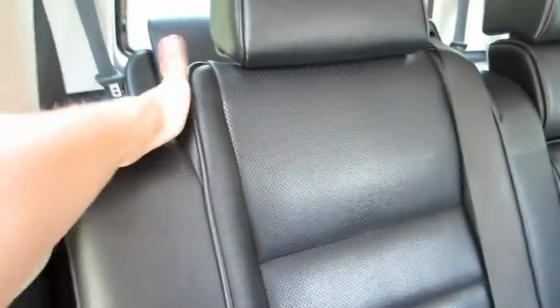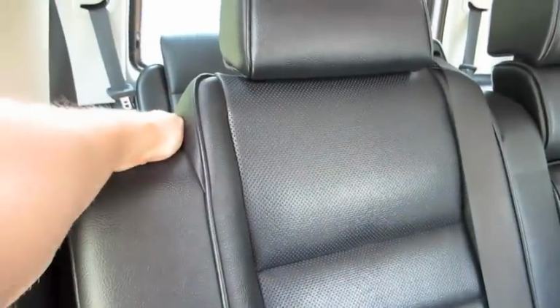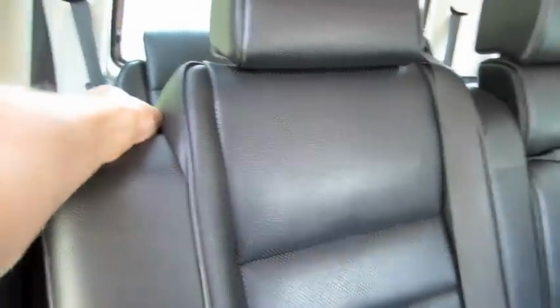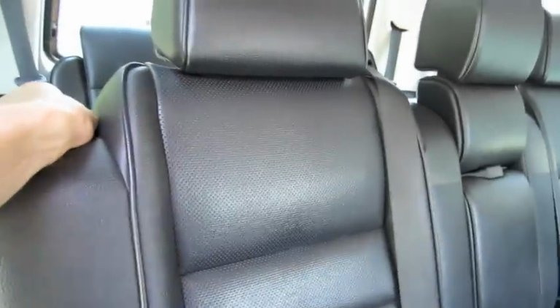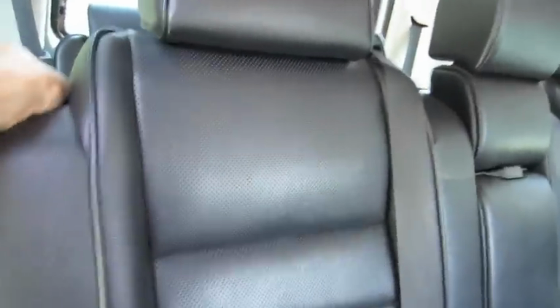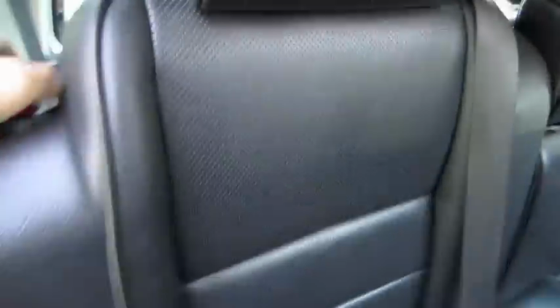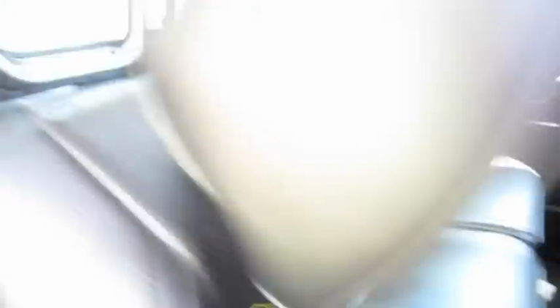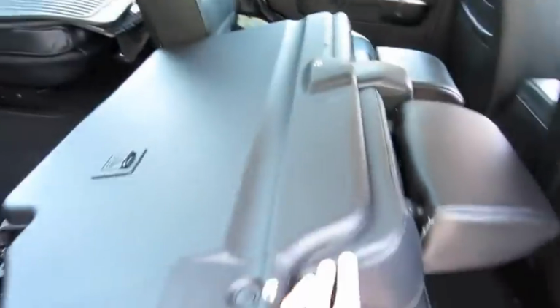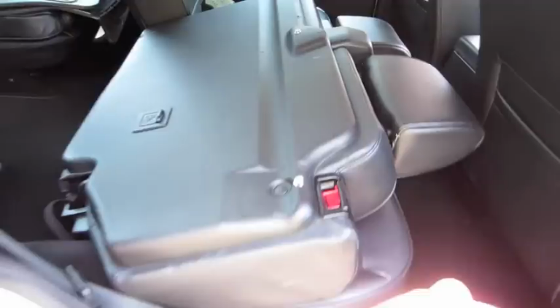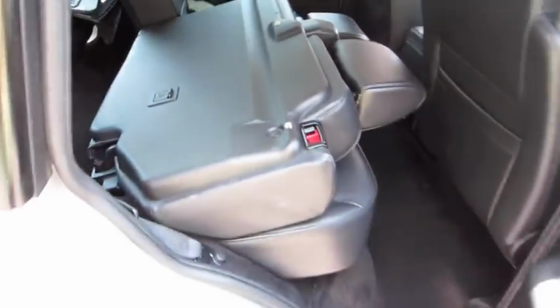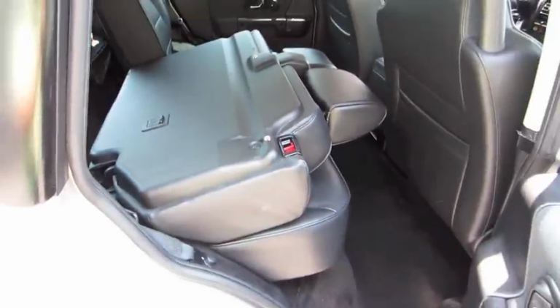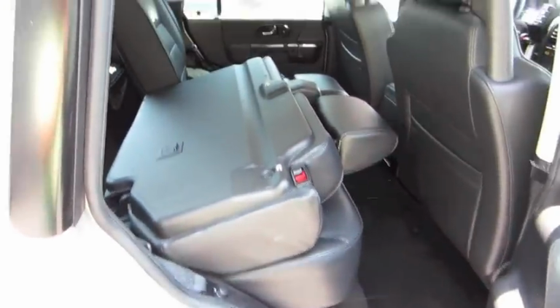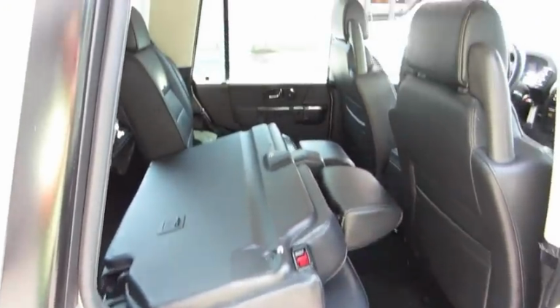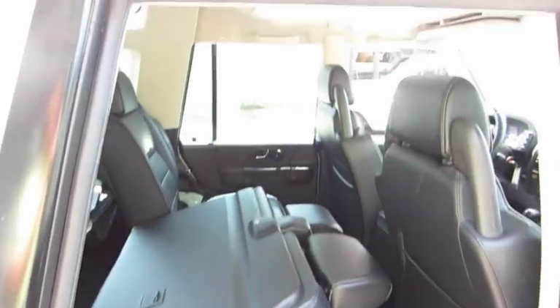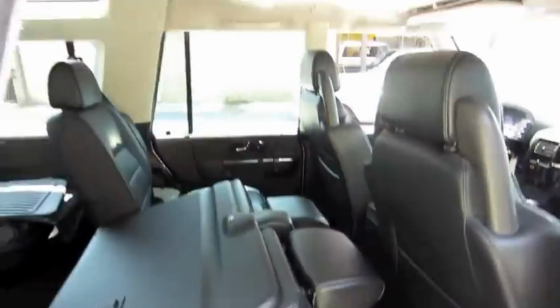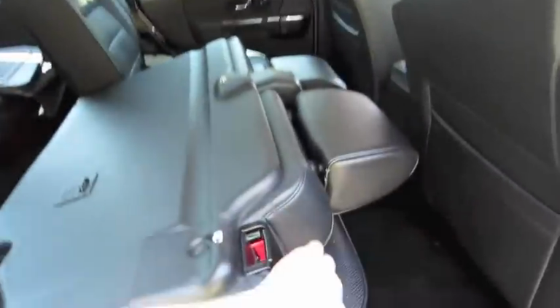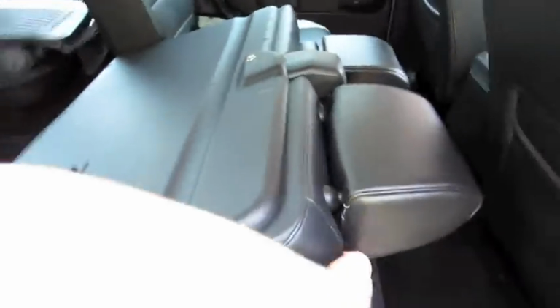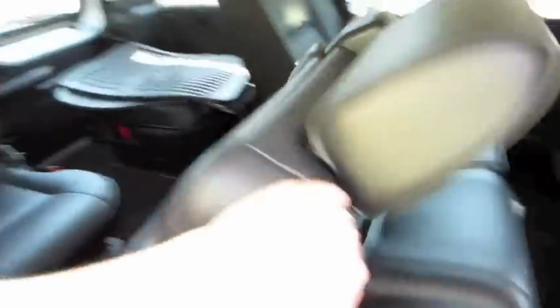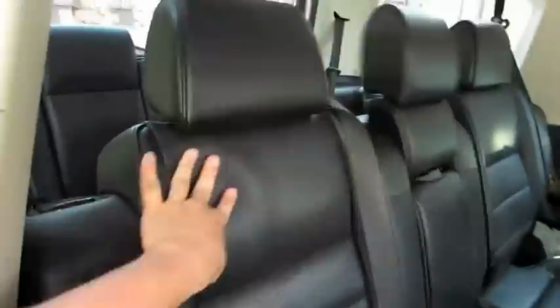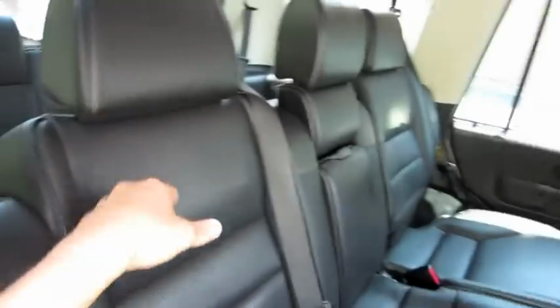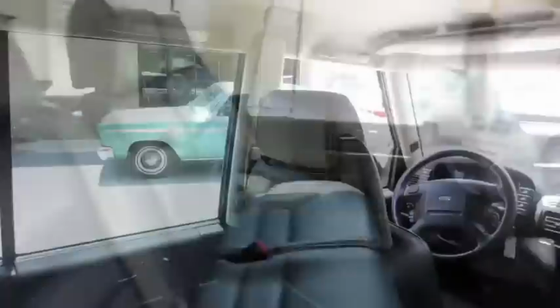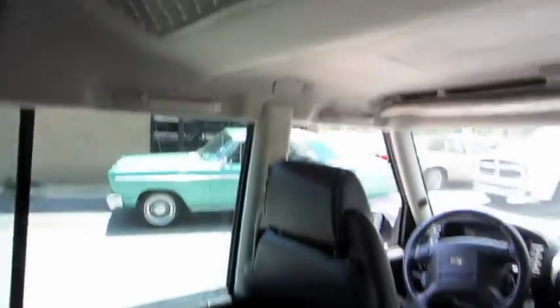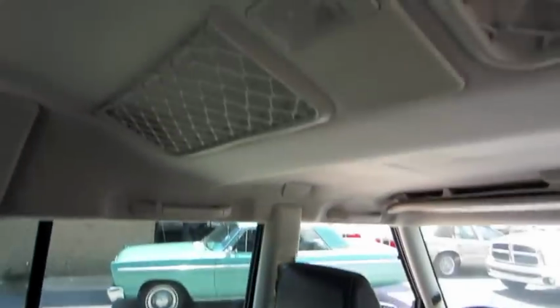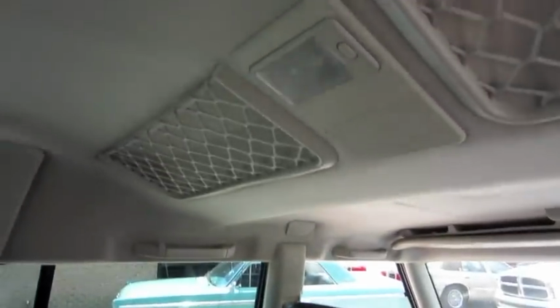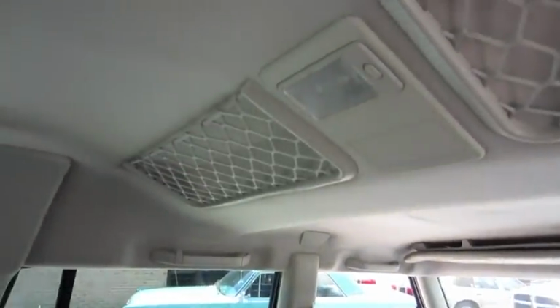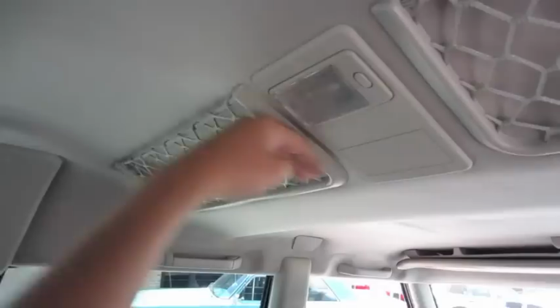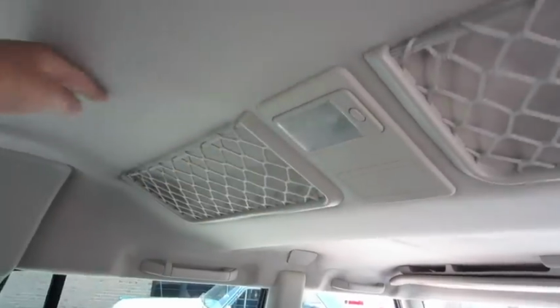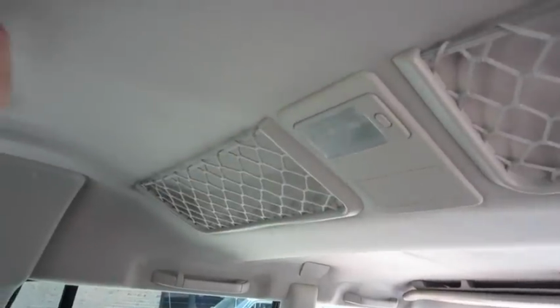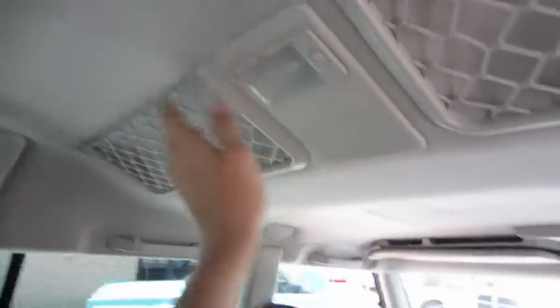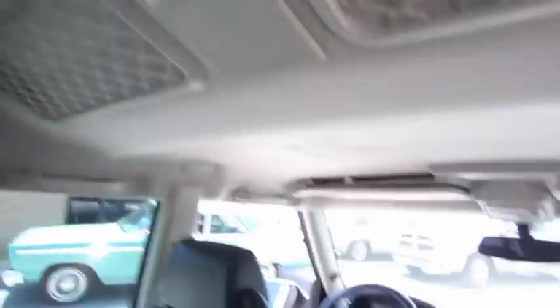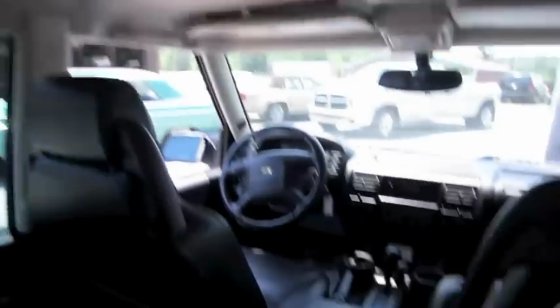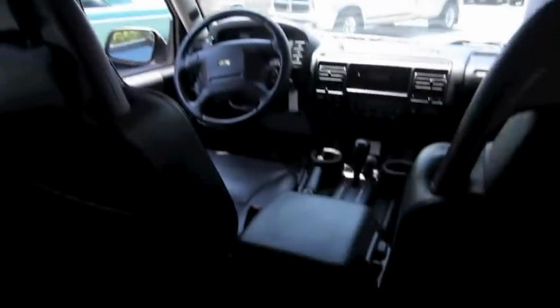Back seats do fold. It's a rather high seating position. The roof is raised up here to account for the extra headroom needed.